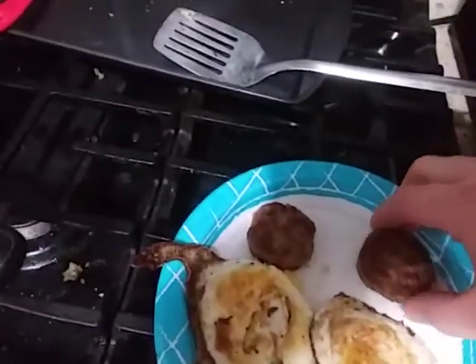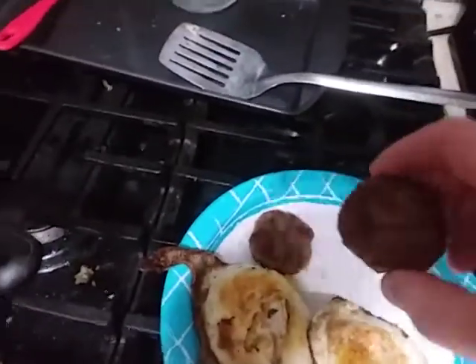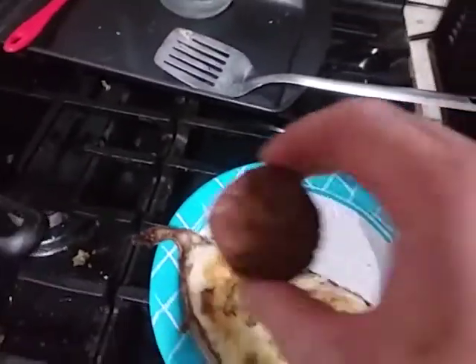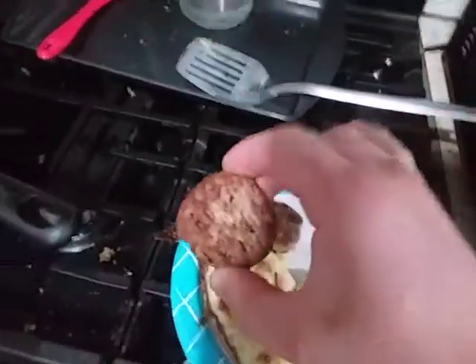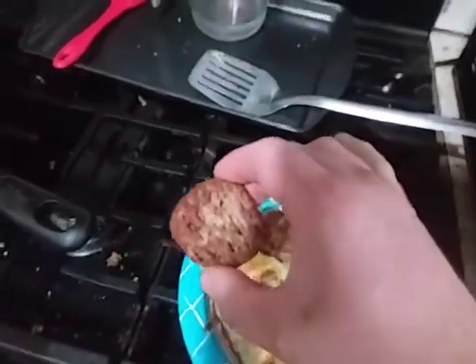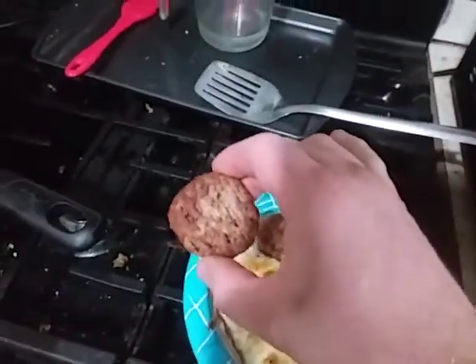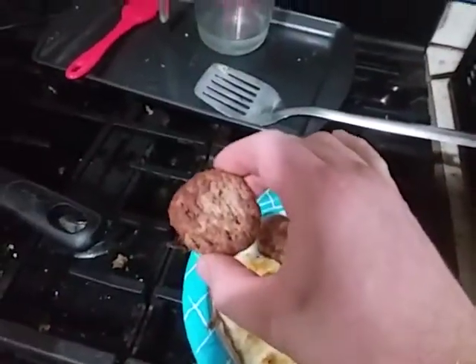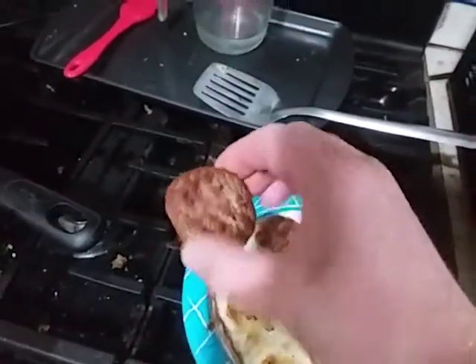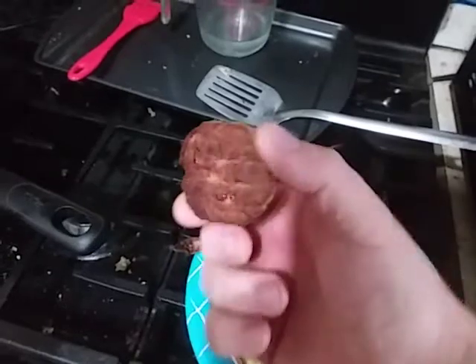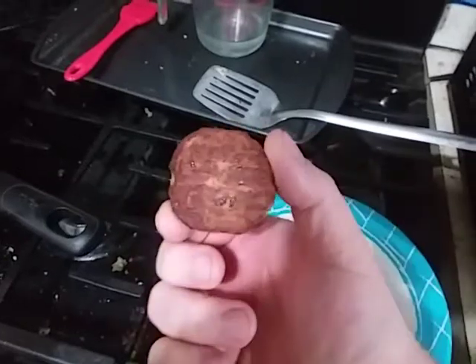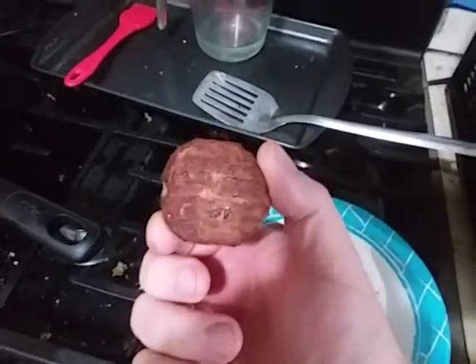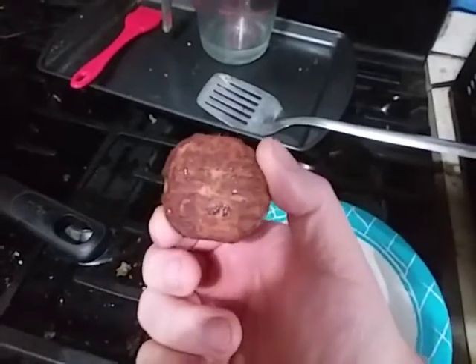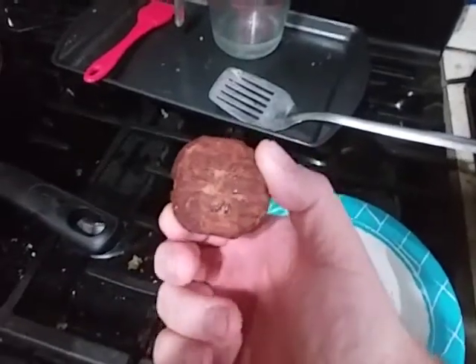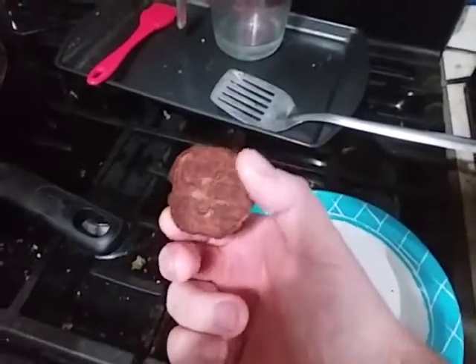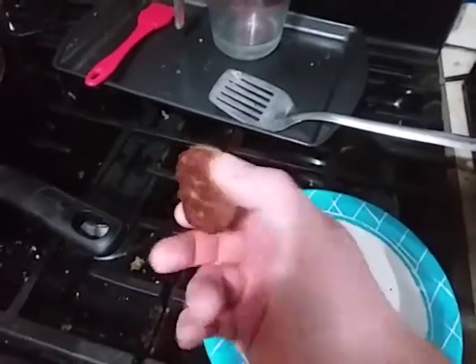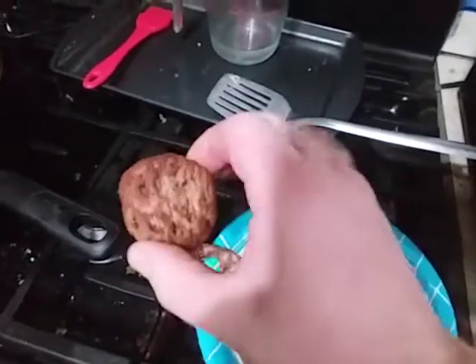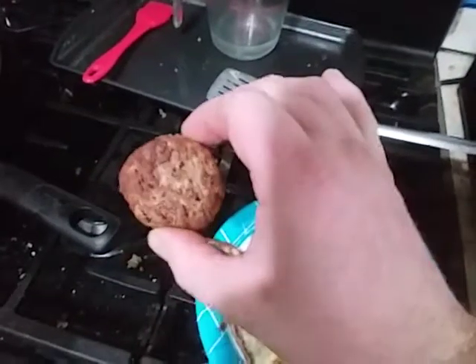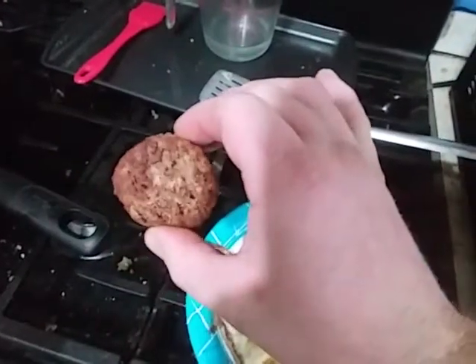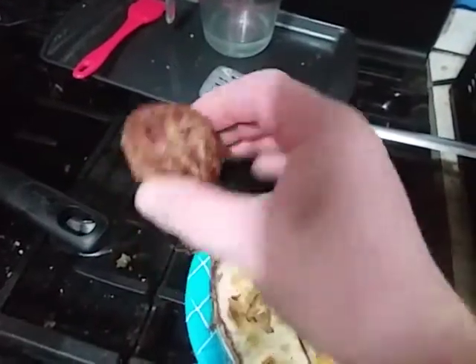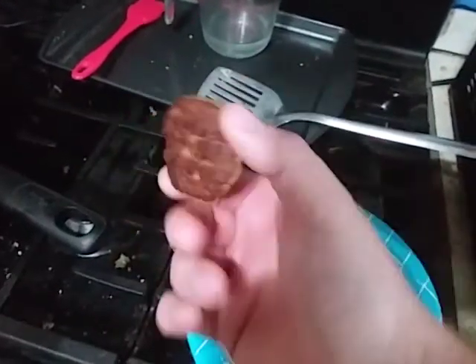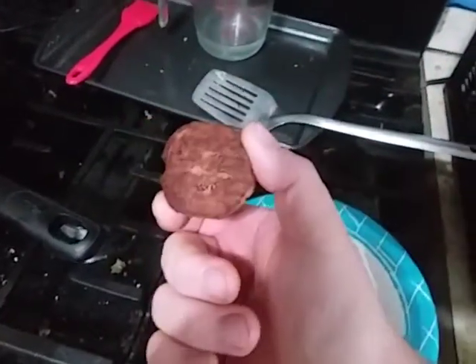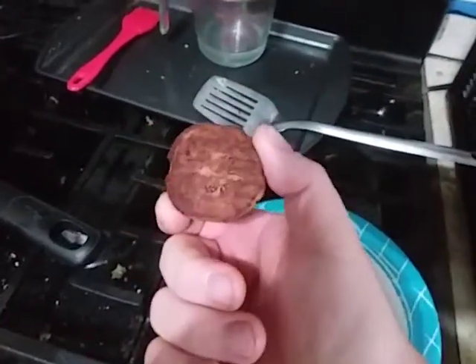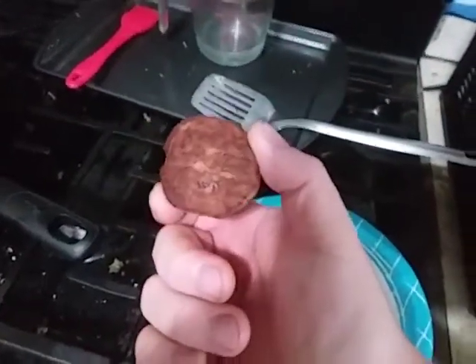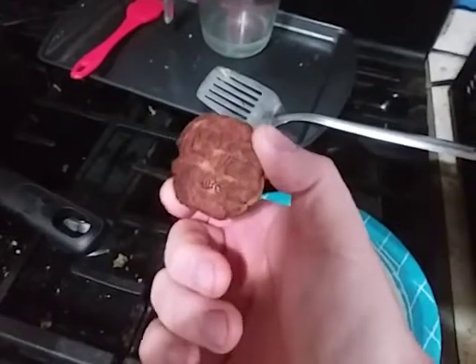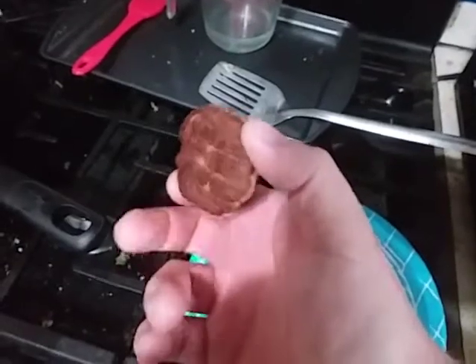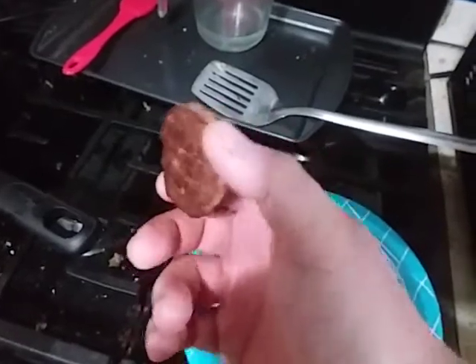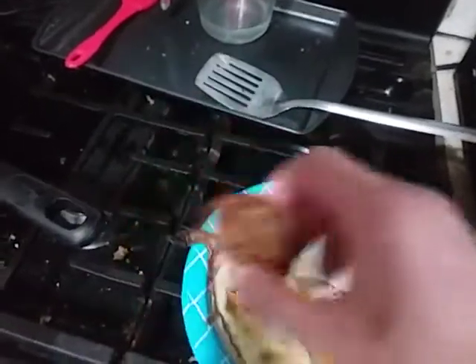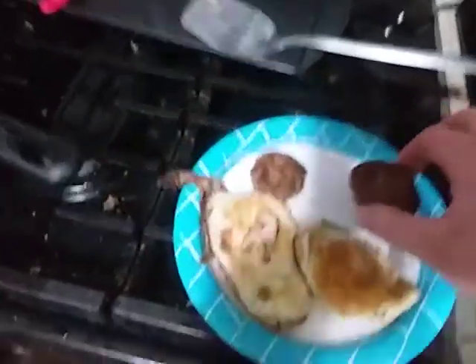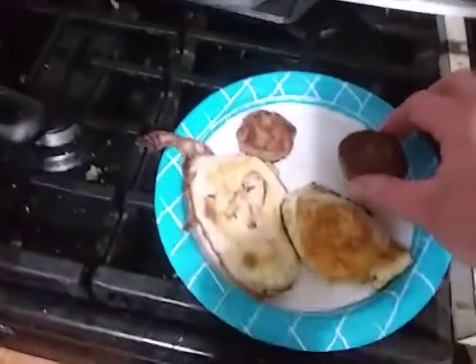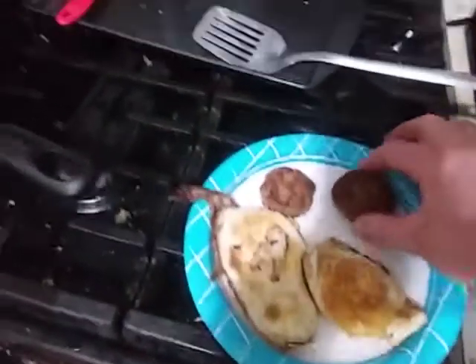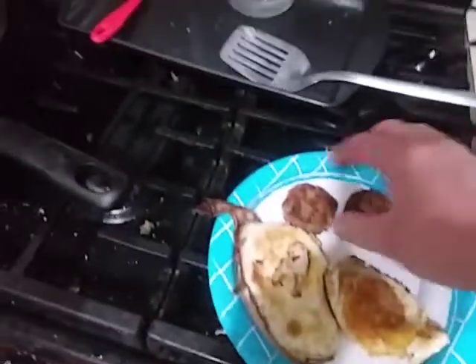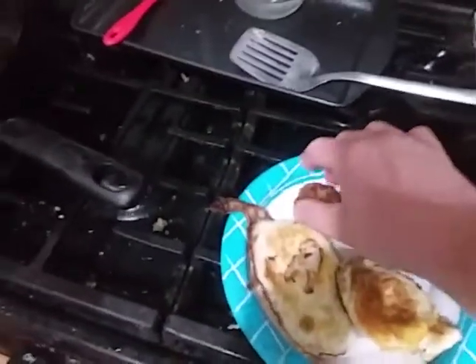Earlier I did a video about the banquet sausage, and these are what they turn out like when you cook them on the stove. I cooked them using vegetable oil because I greased the pan so my eggs wouldn't stick.